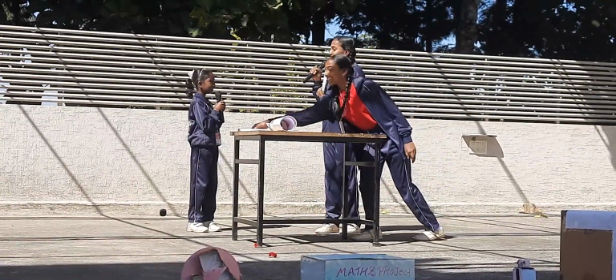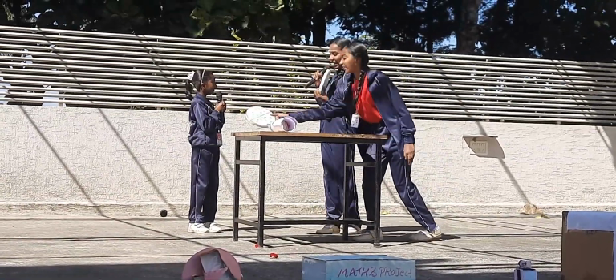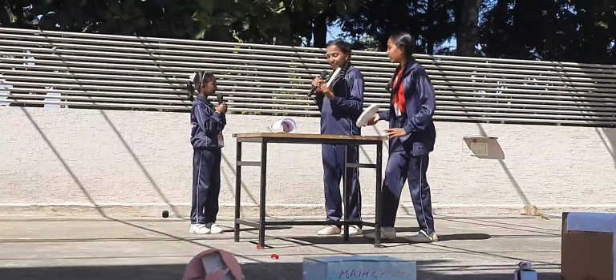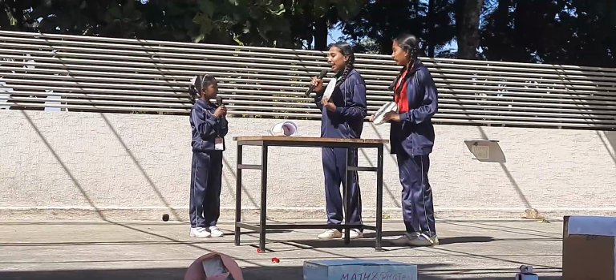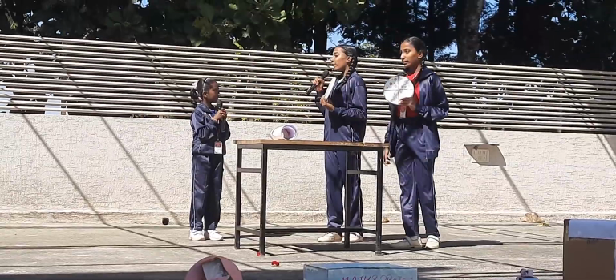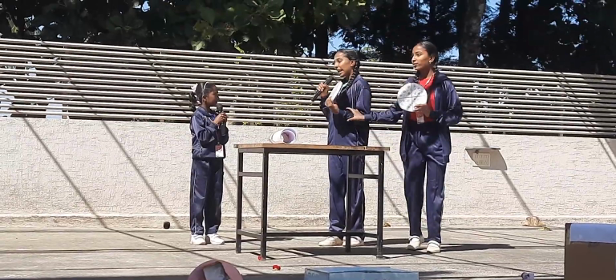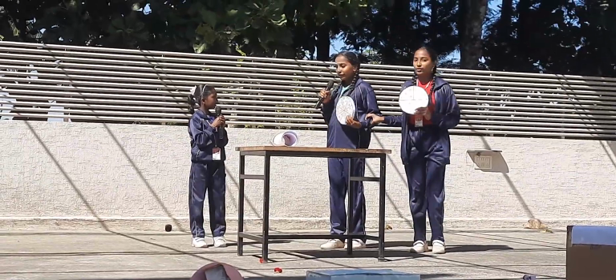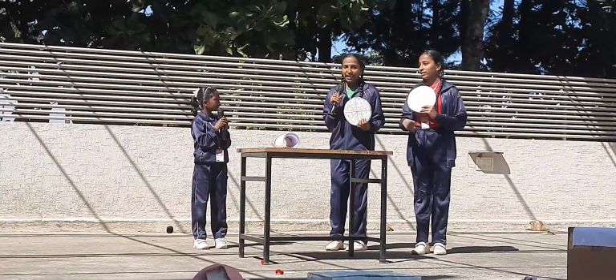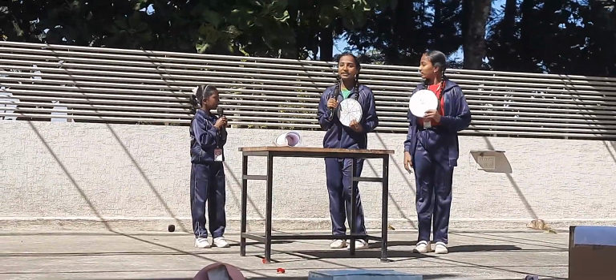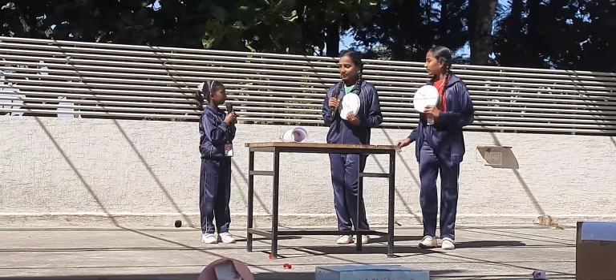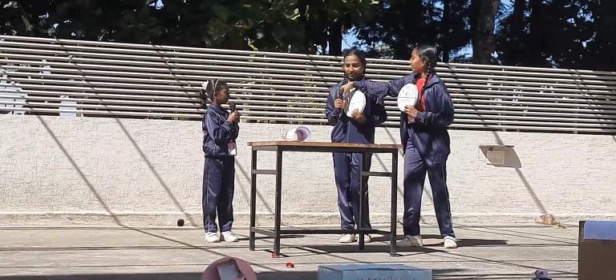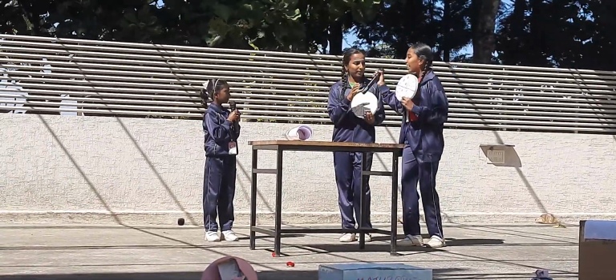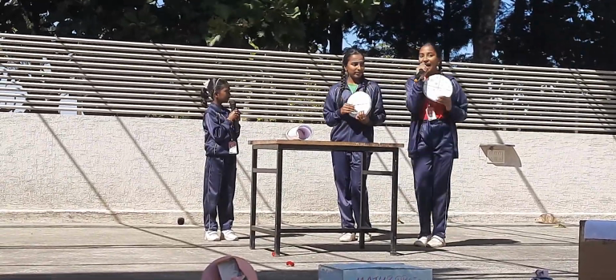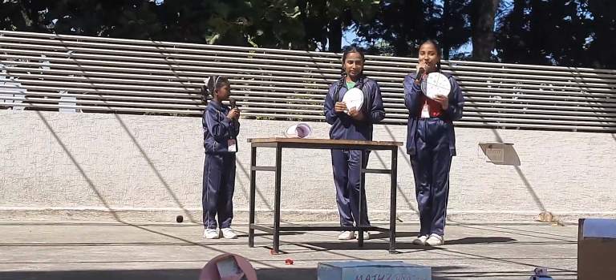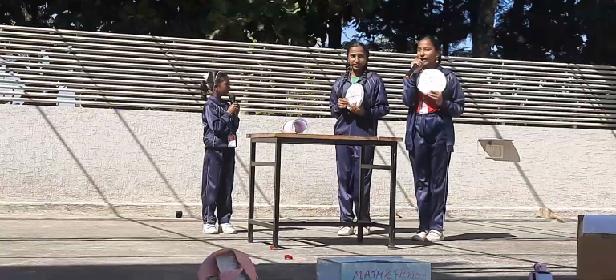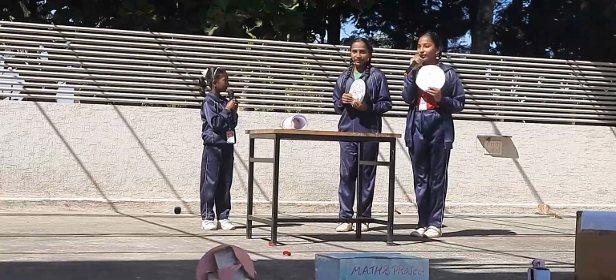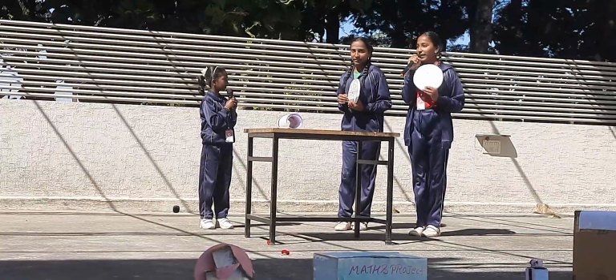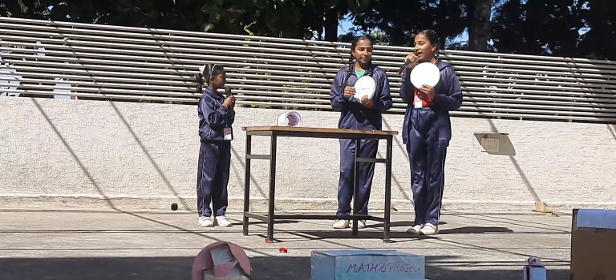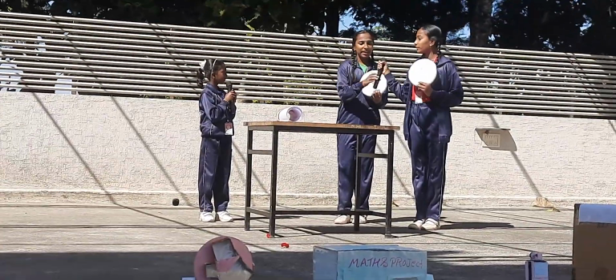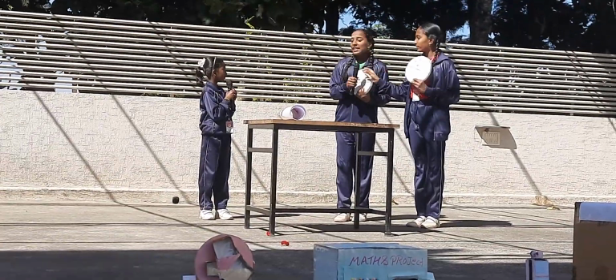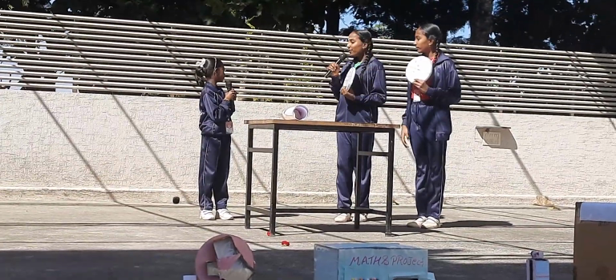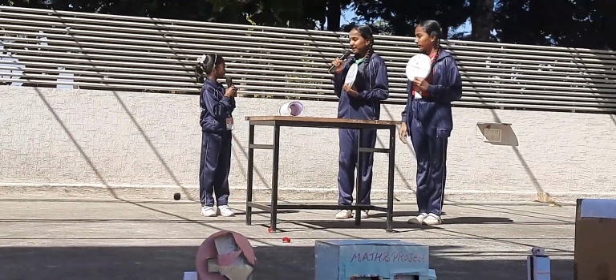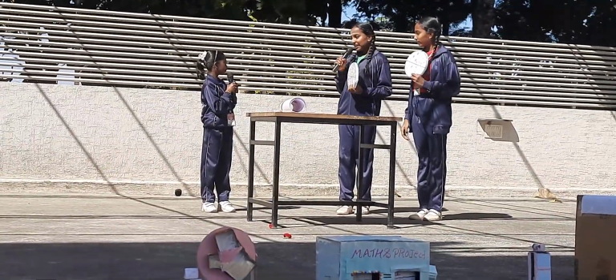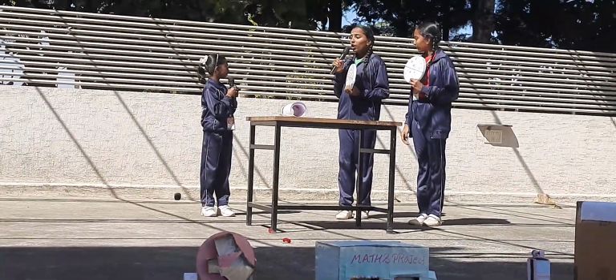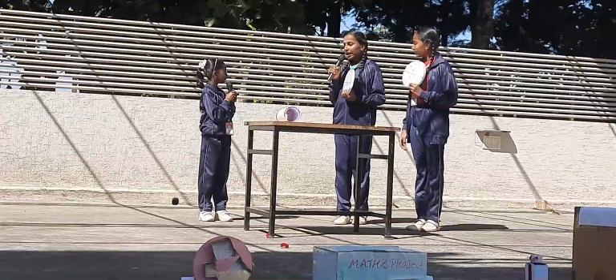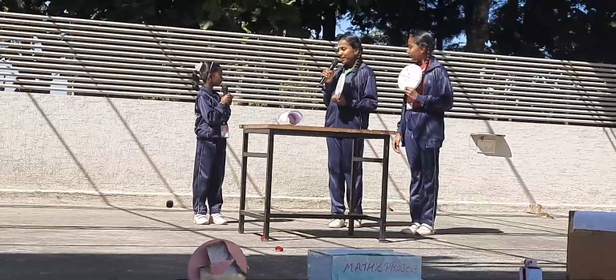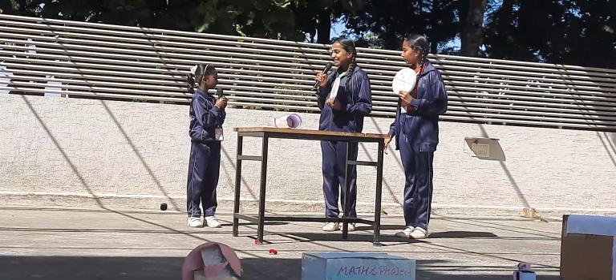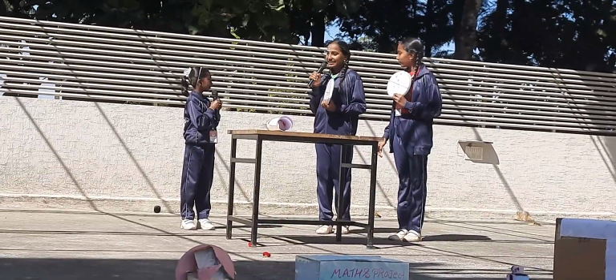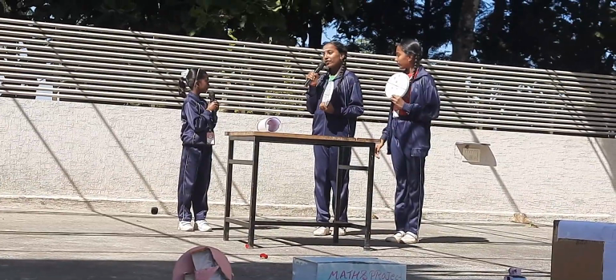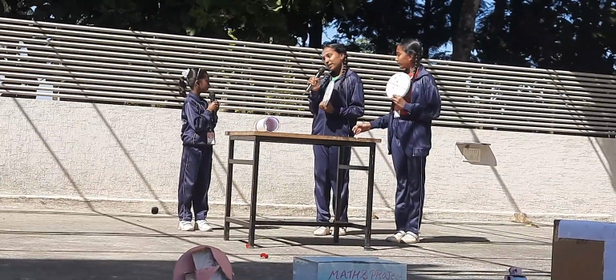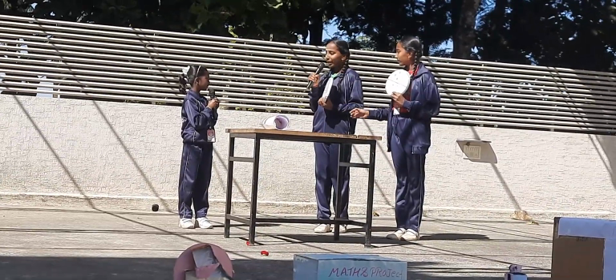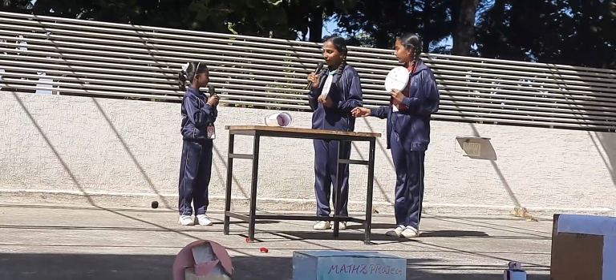Look Yalini, I ate 4 by 8 of pizza. I ate 2 by 4 of the pizza. Now tell me Yalini, who ate more pizza? And it's of course me who ate more.